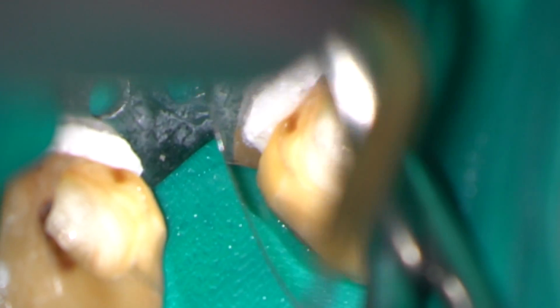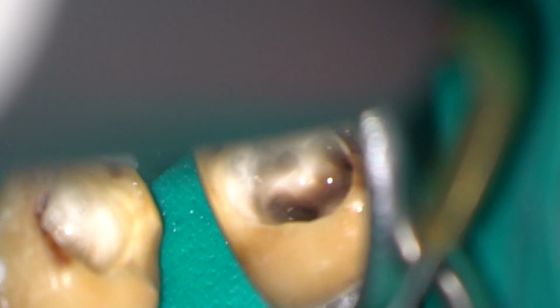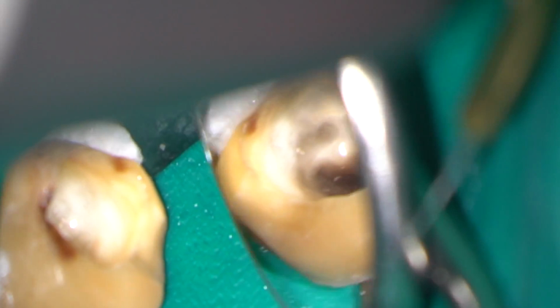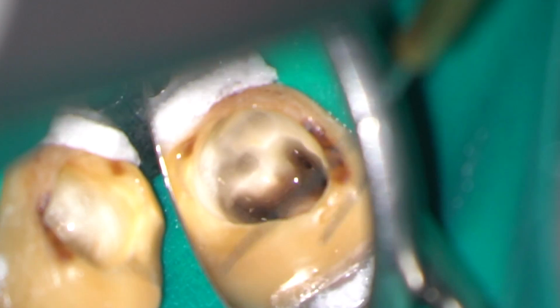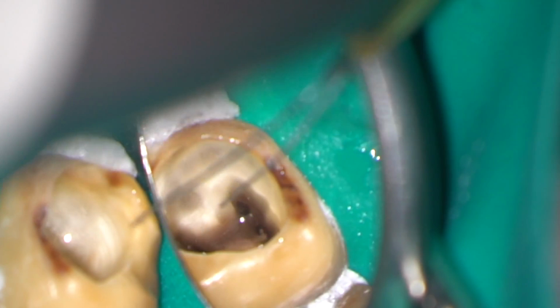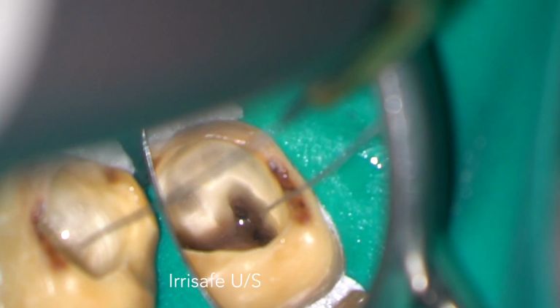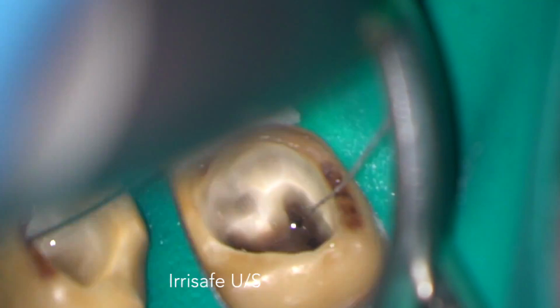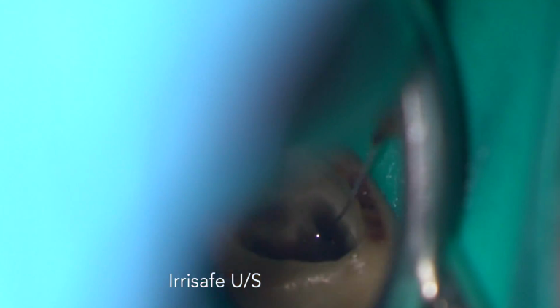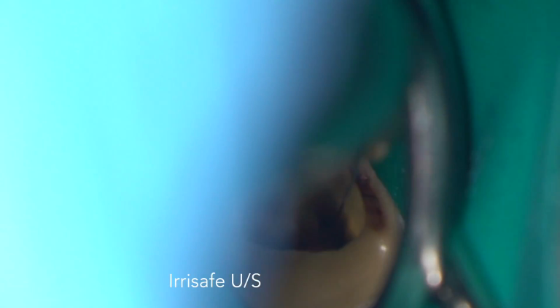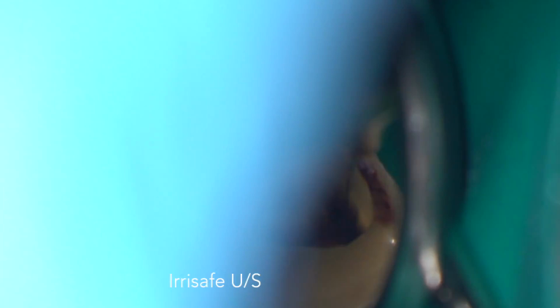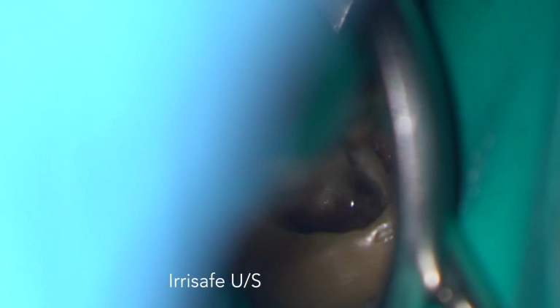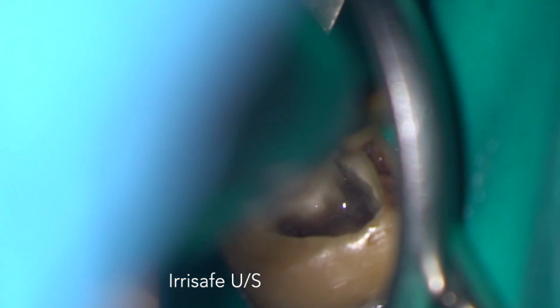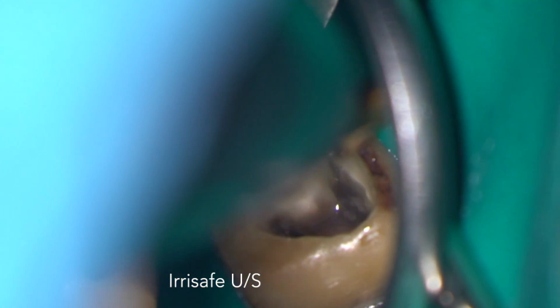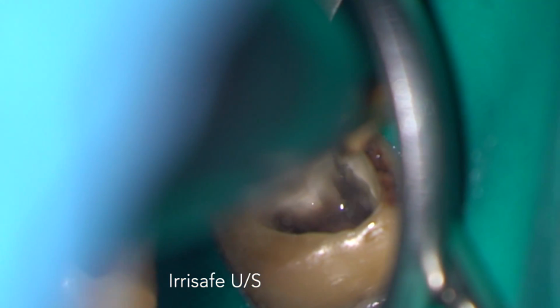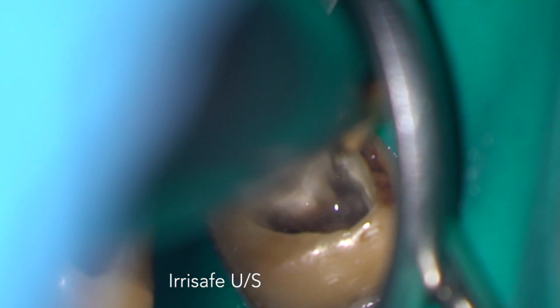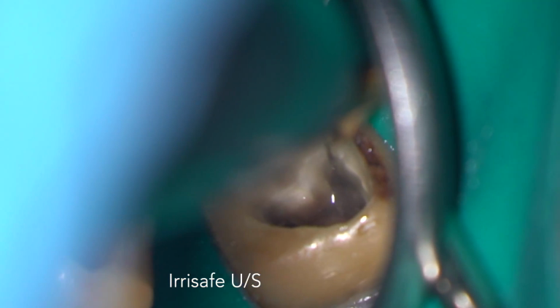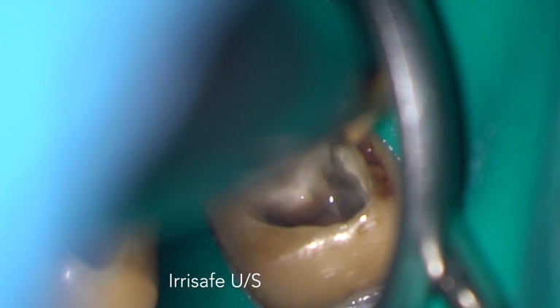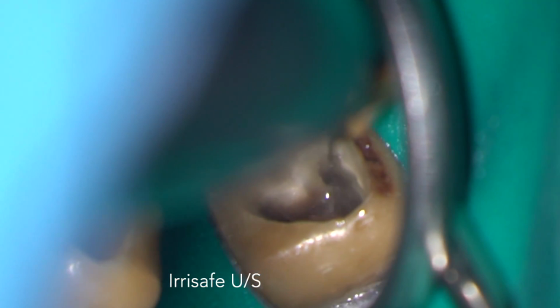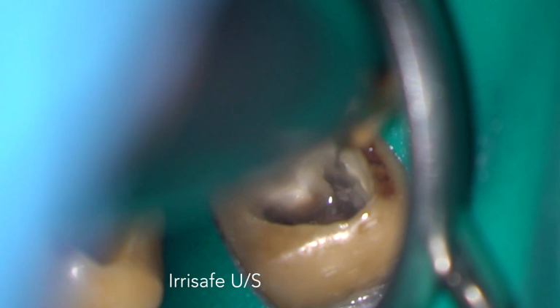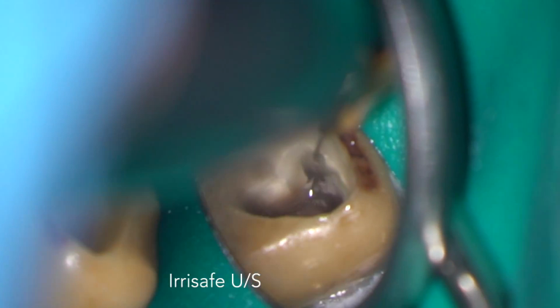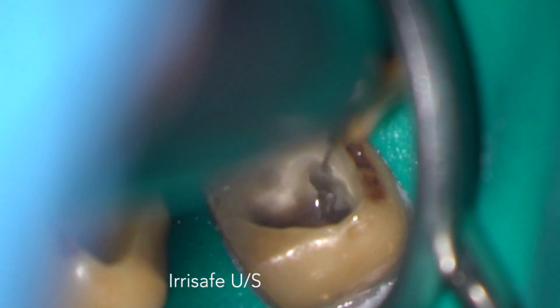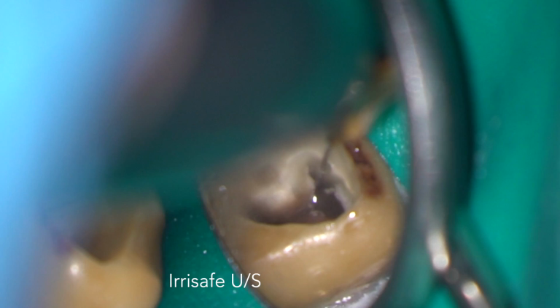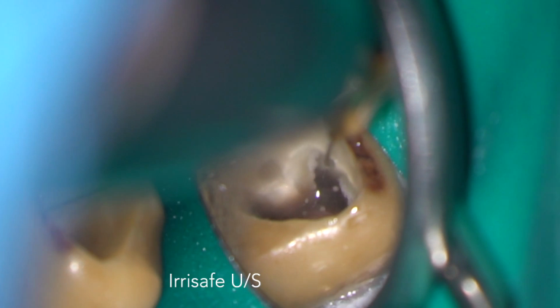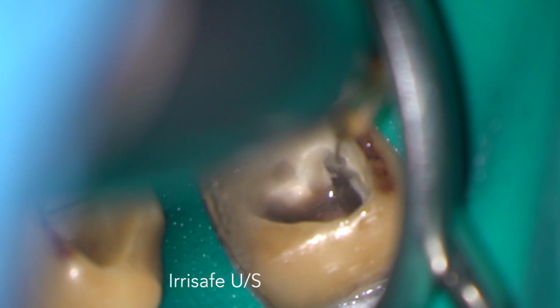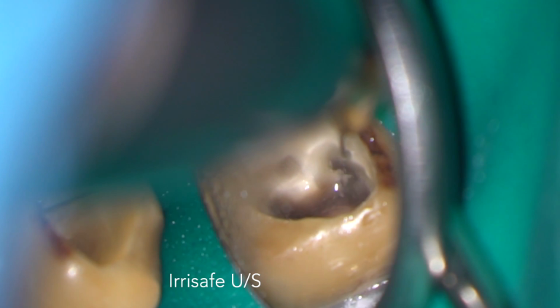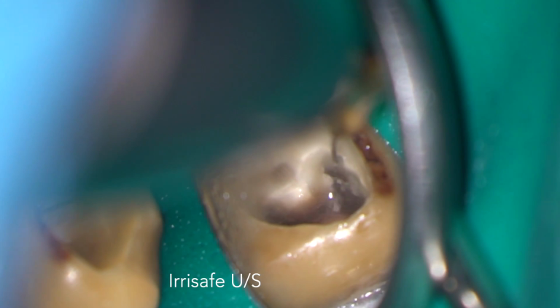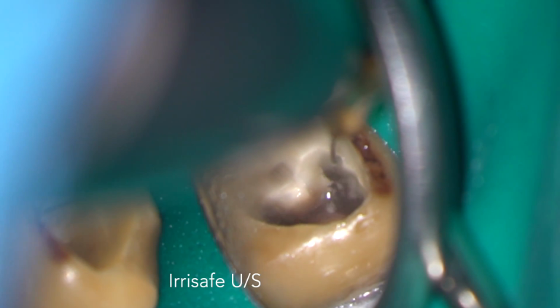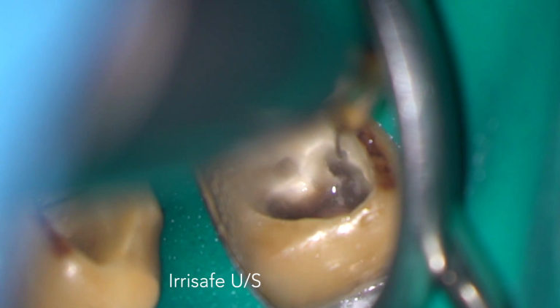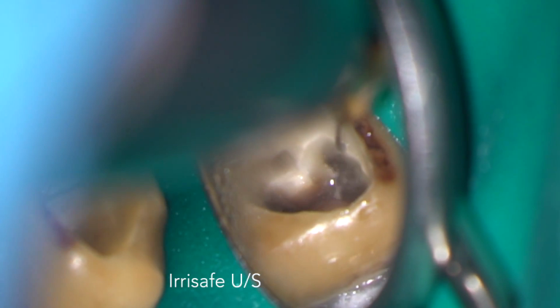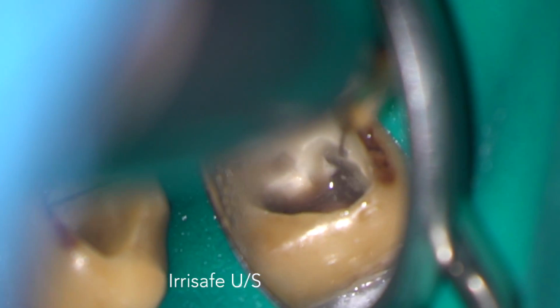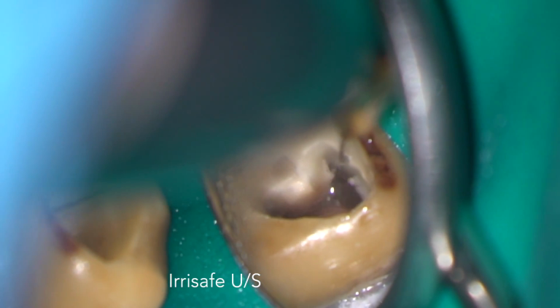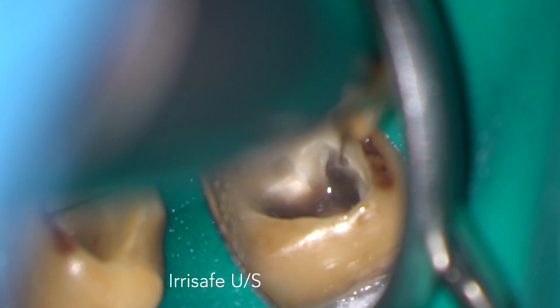In order to break up and remove any remaining bioceramic sealer, I used an Irrisafe ultrasonic tip during the irrigation phase.